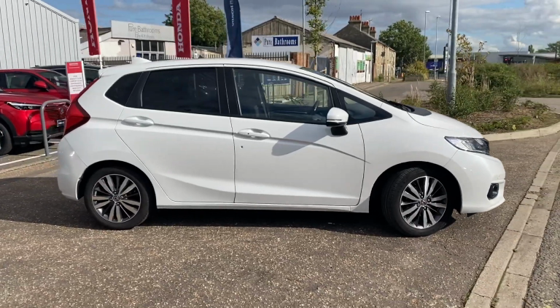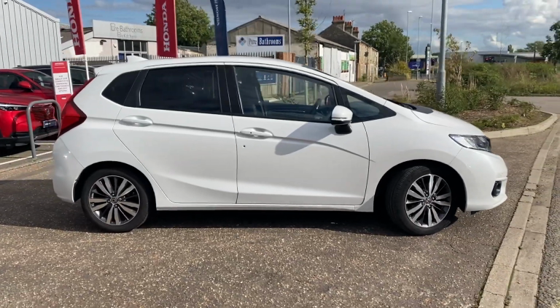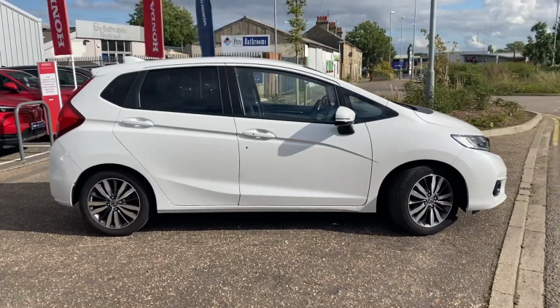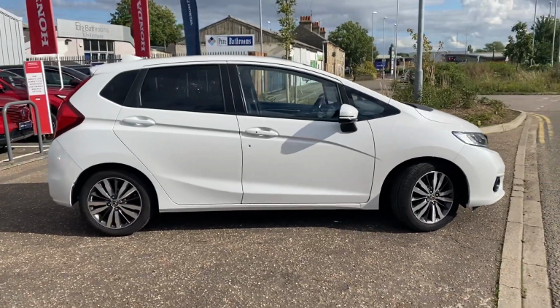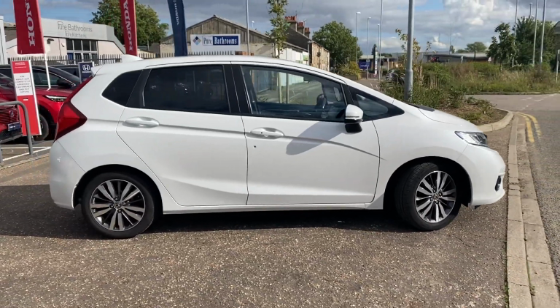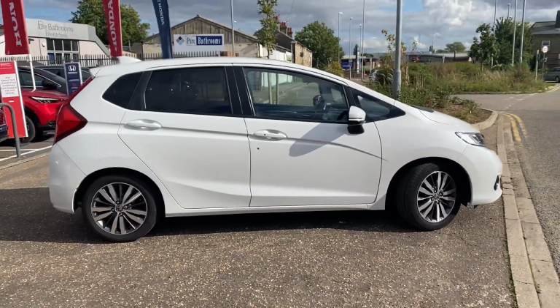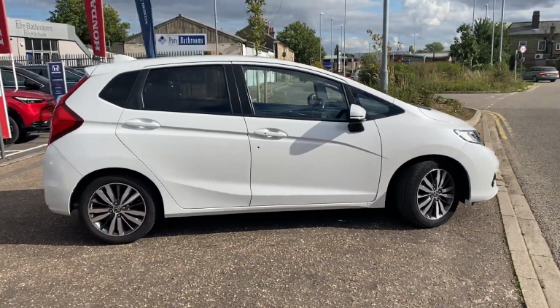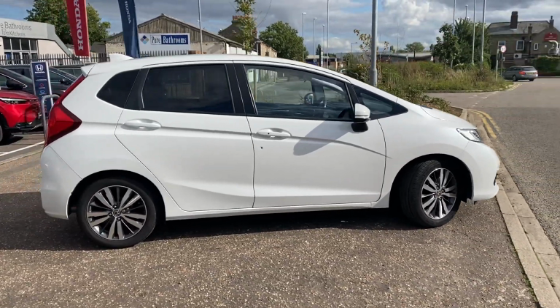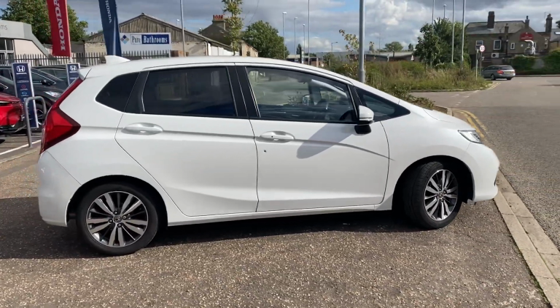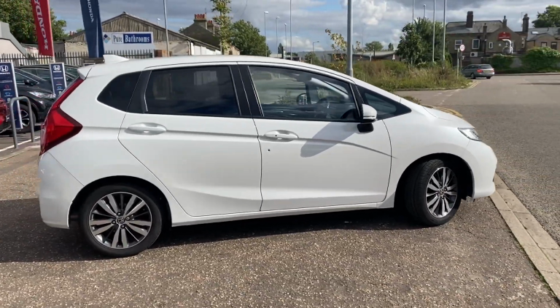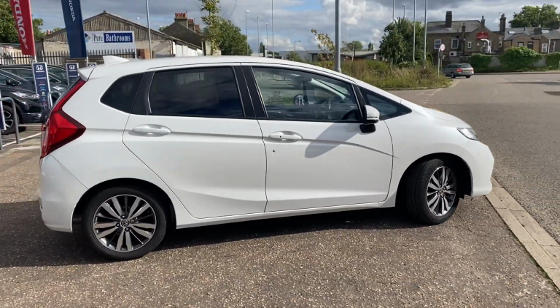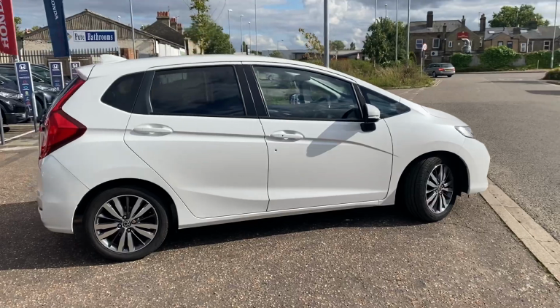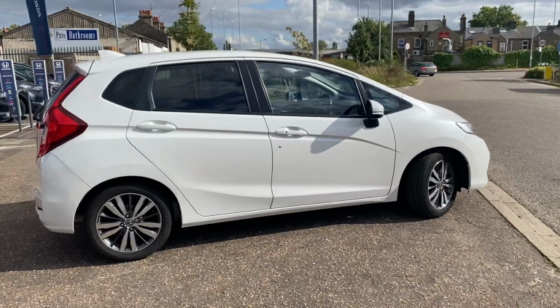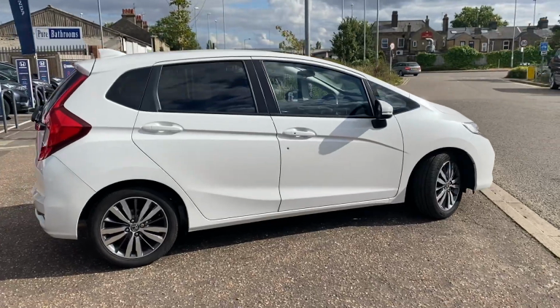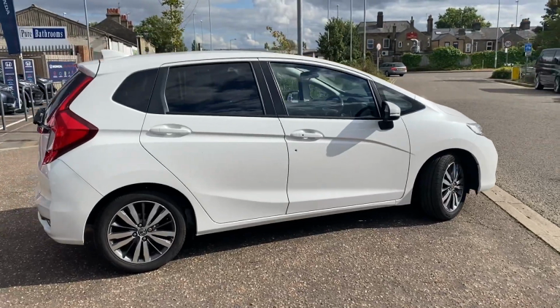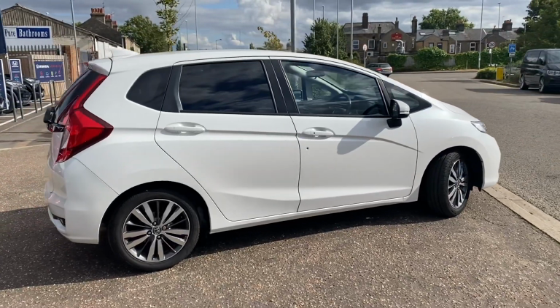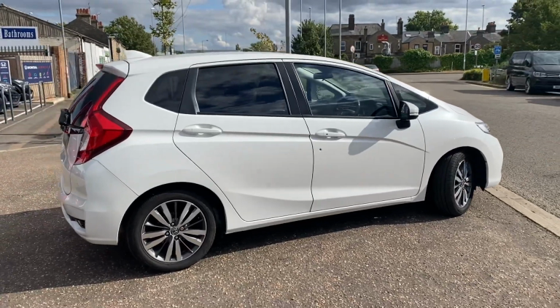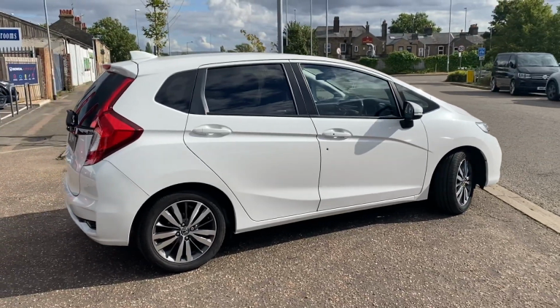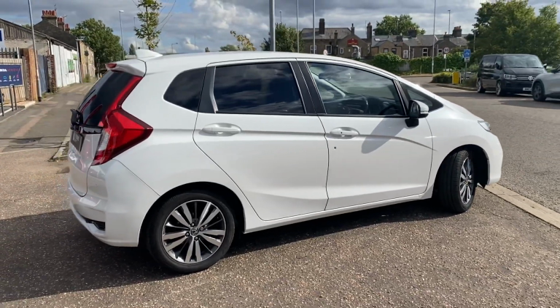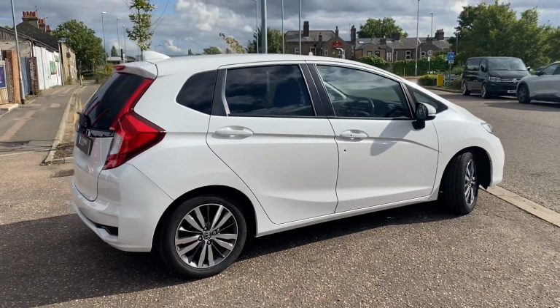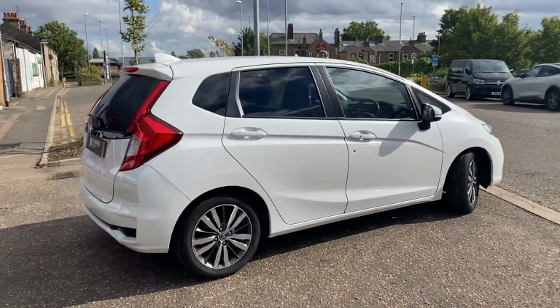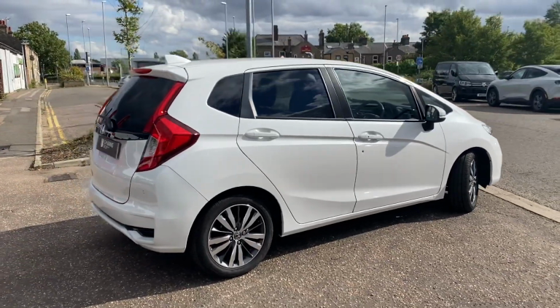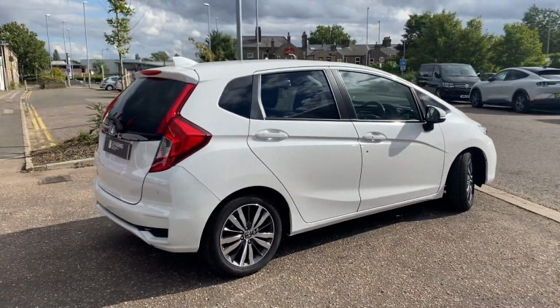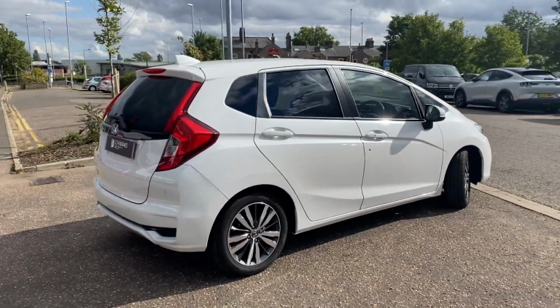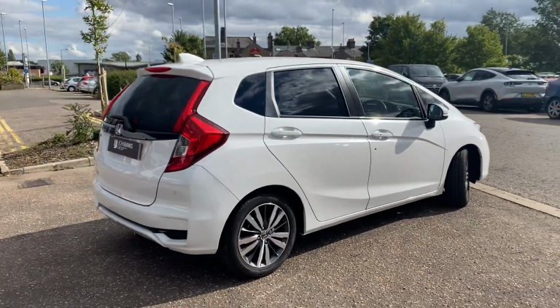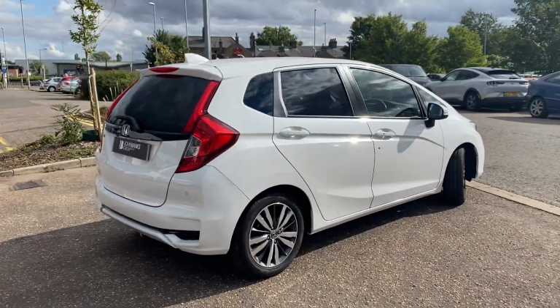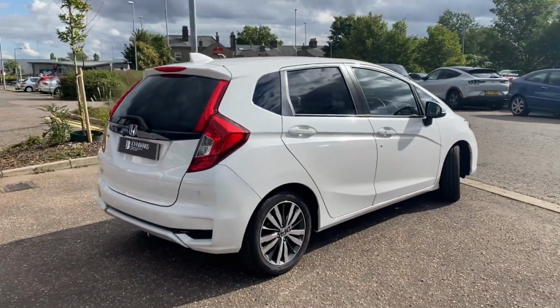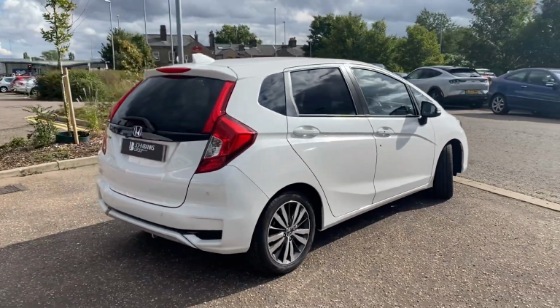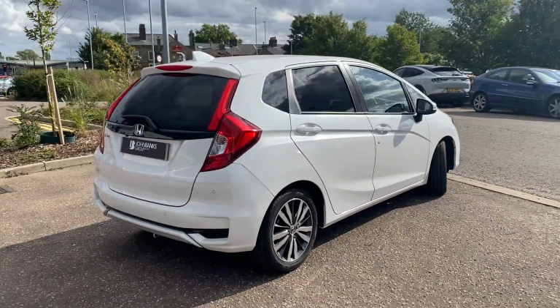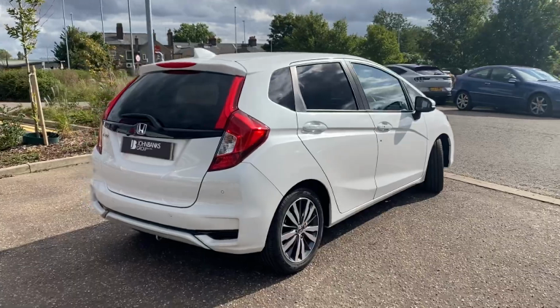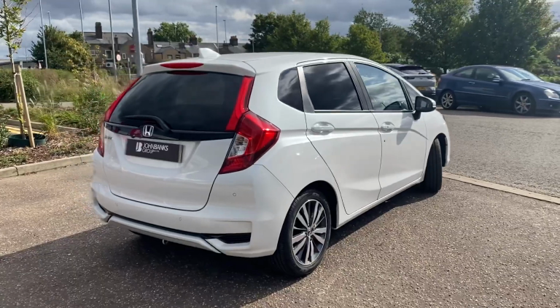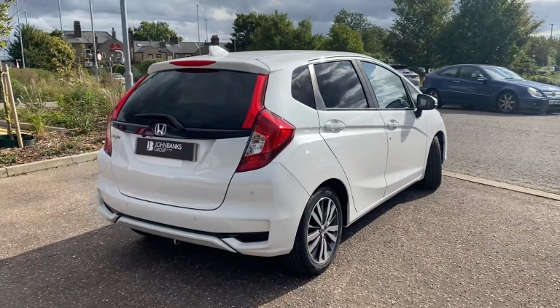It comes with alloy wheels, tinted rear windows, keyless entry with keyless start, front and rear parking sensors, reversing camera and satellite navigation.